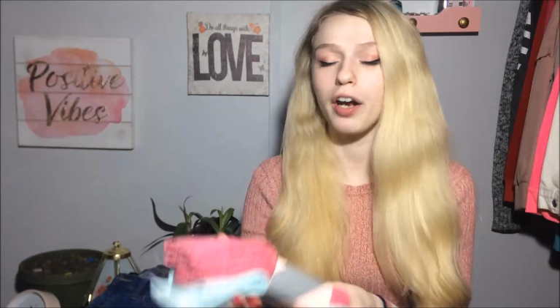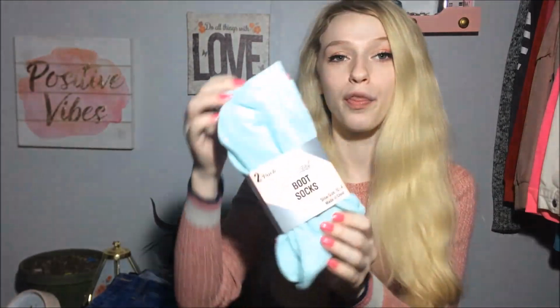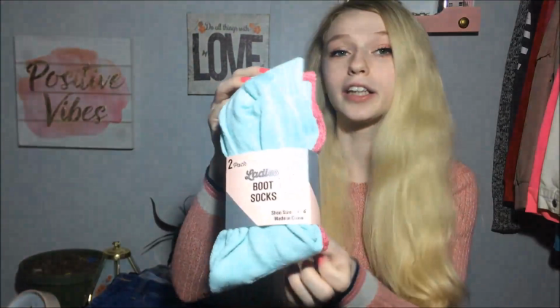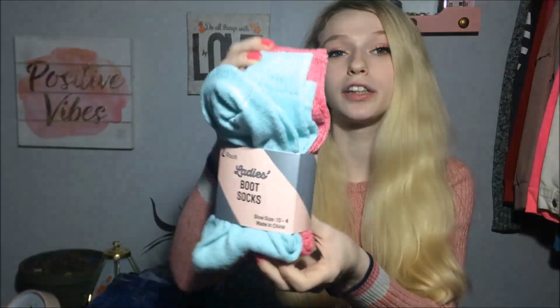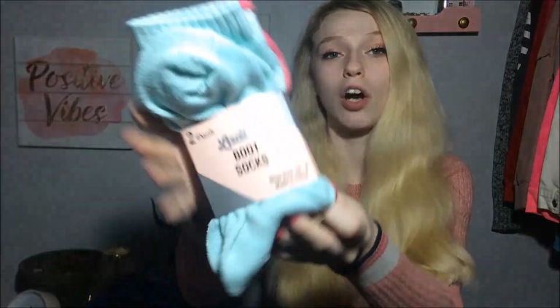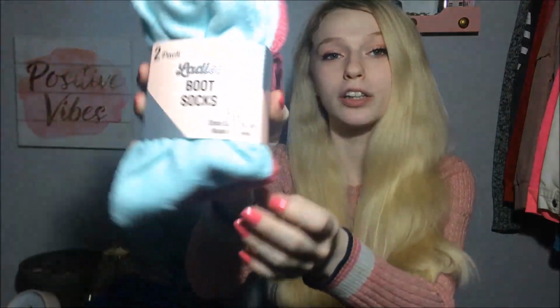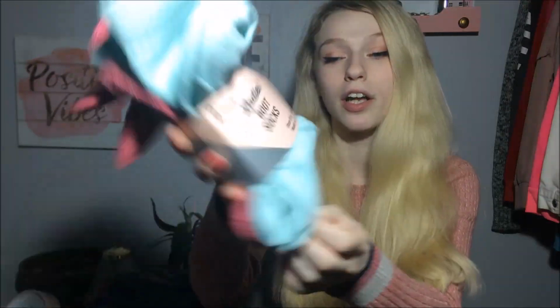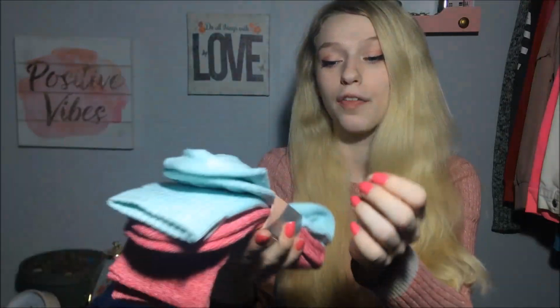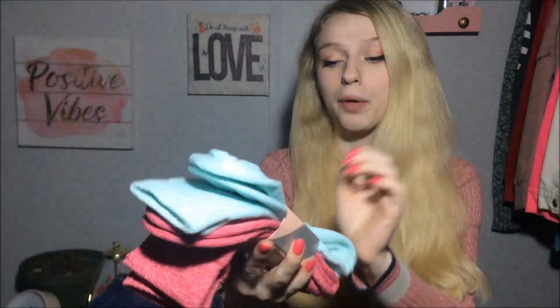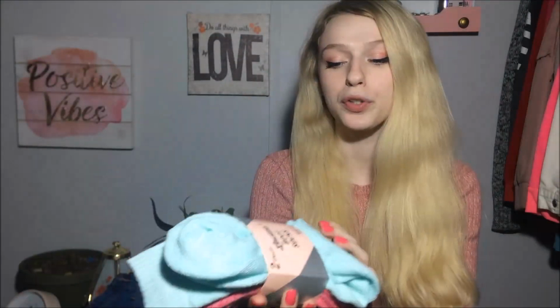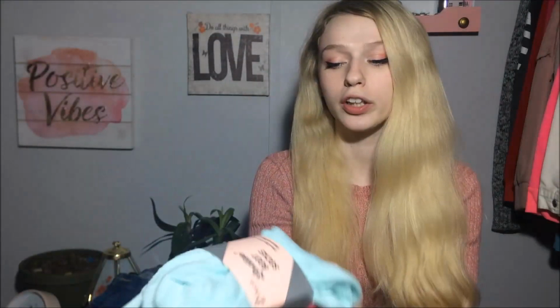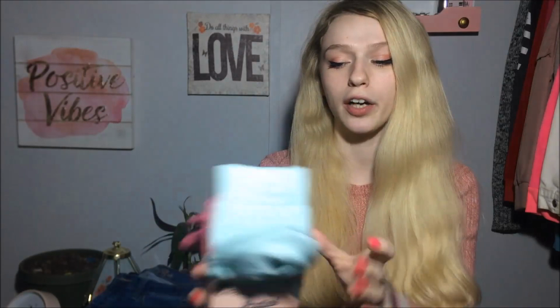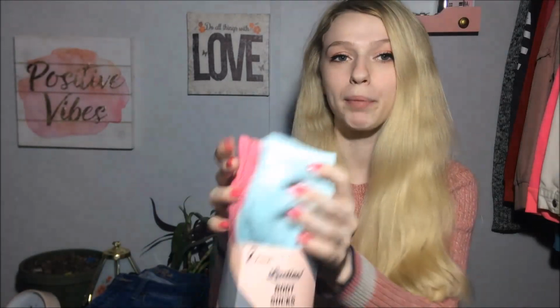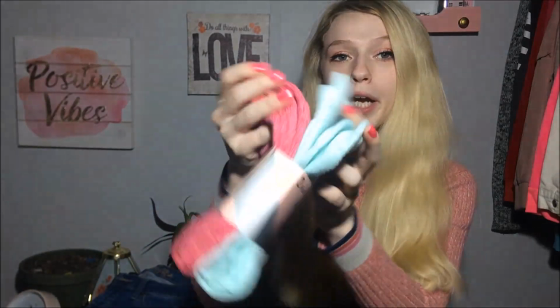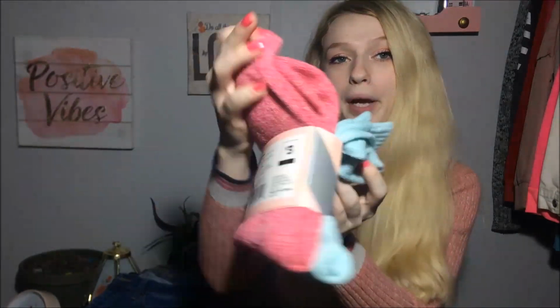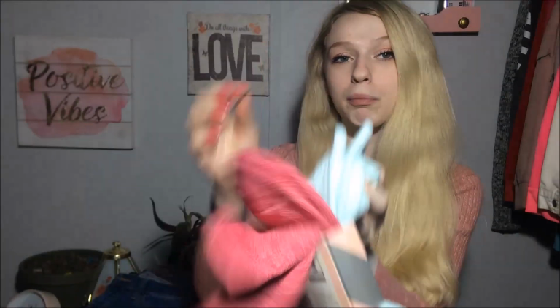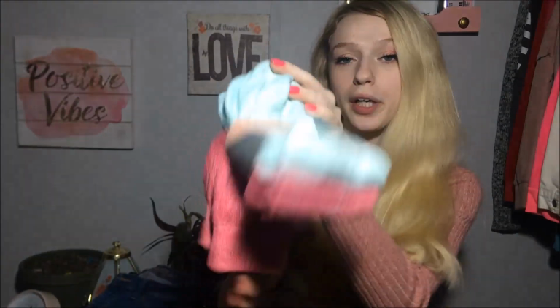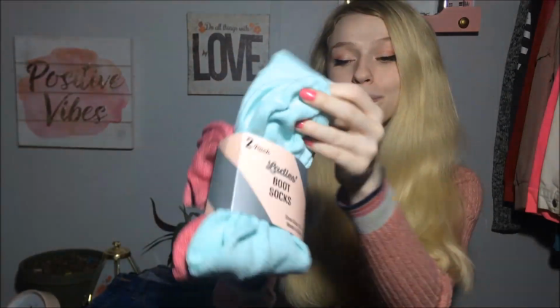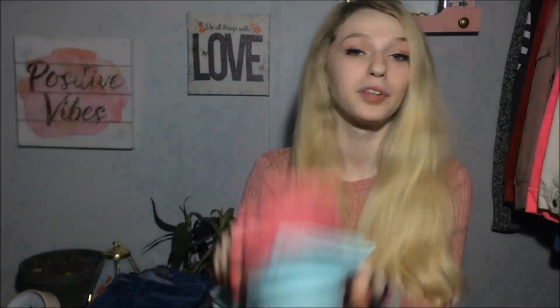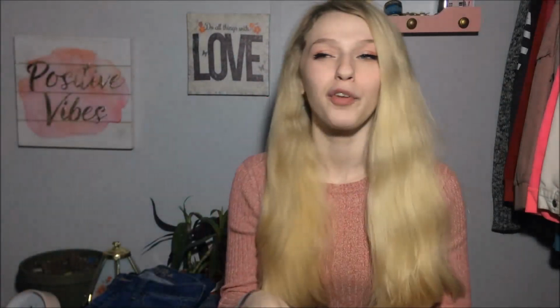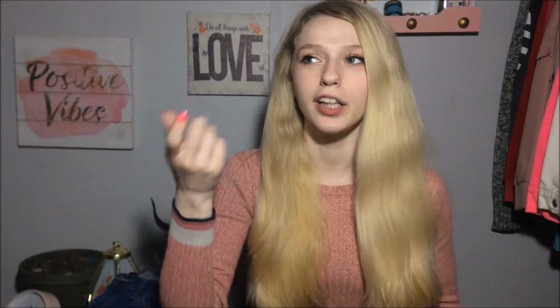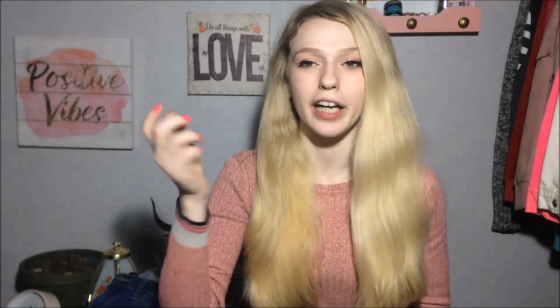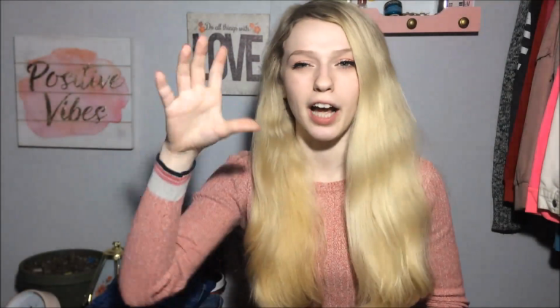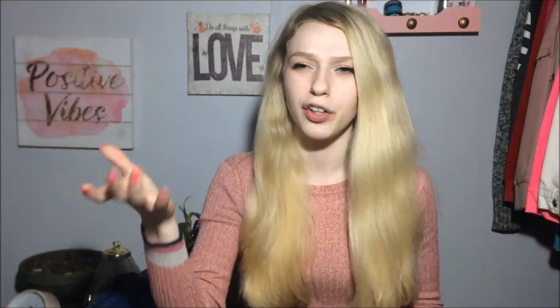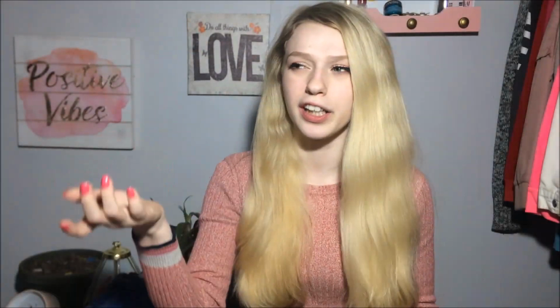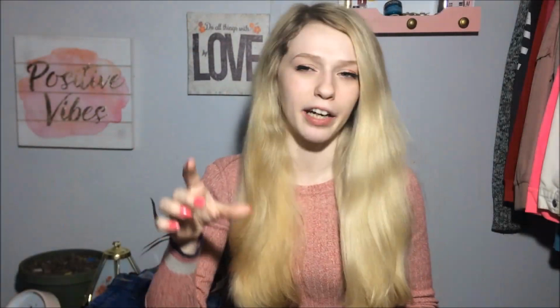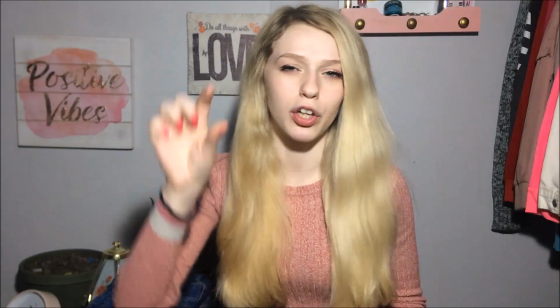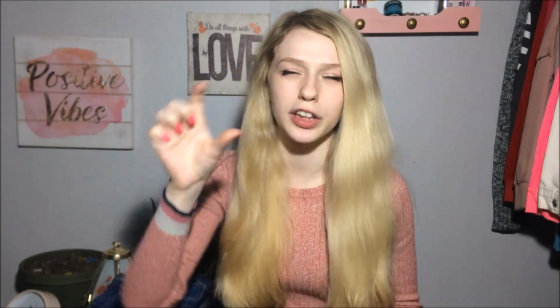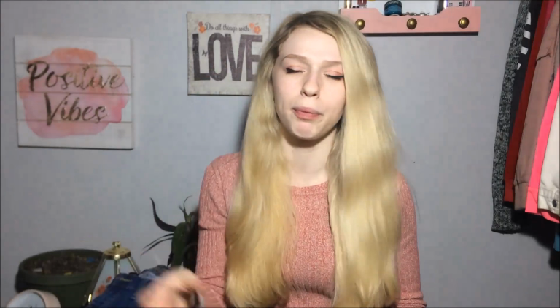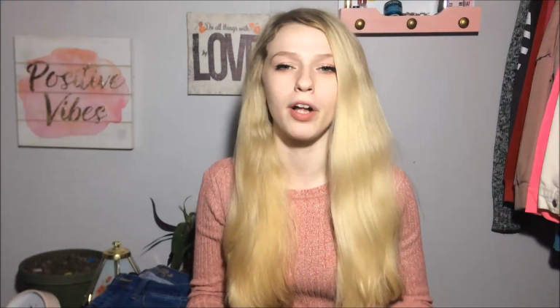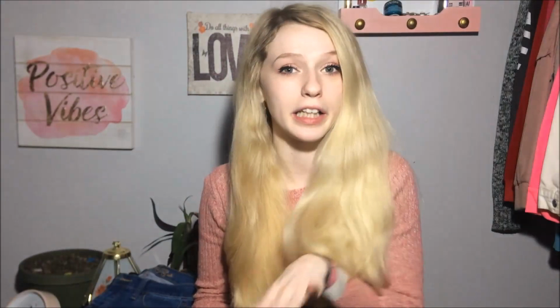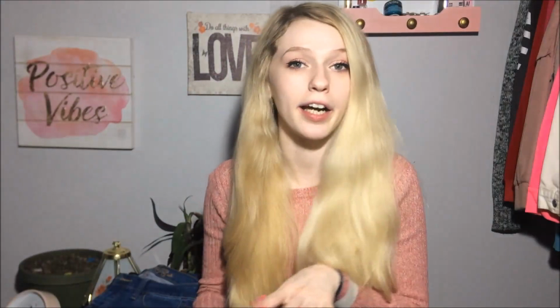I got these socks — they are boot socks. I got a pink pair and a blue pair. They're kind of higher than ankle socks, just a little bit, but not knee high.